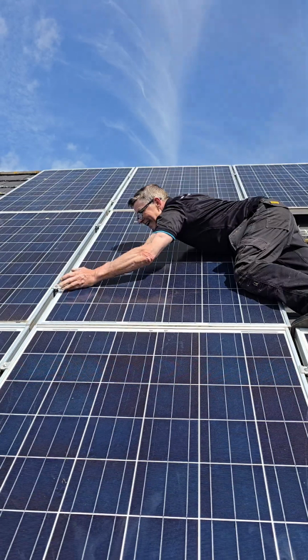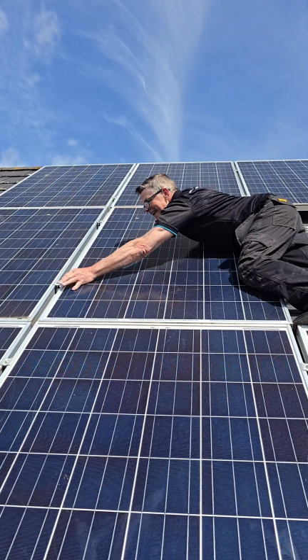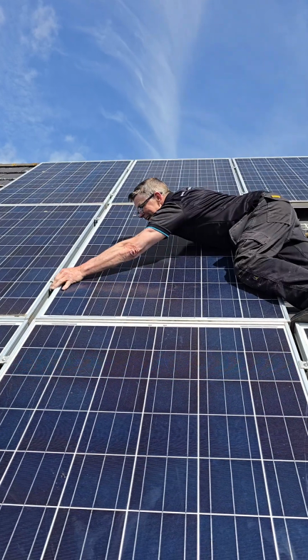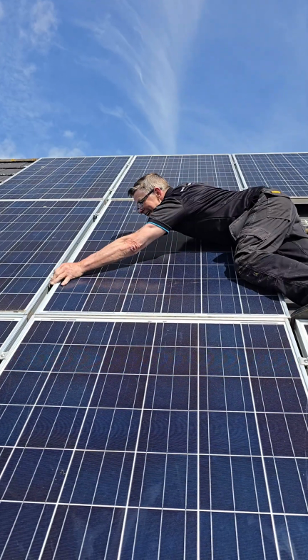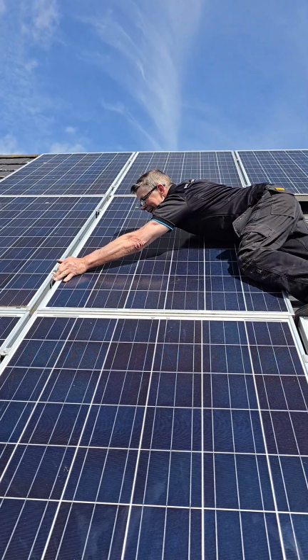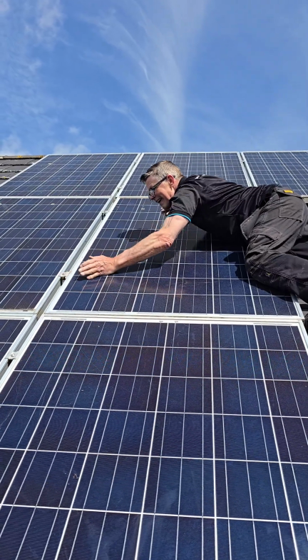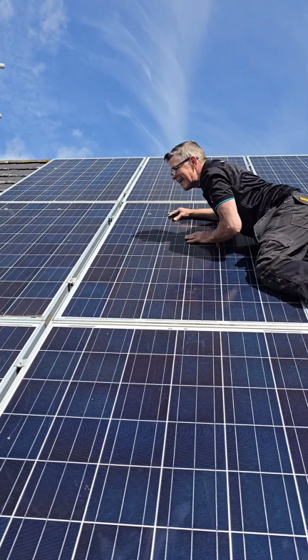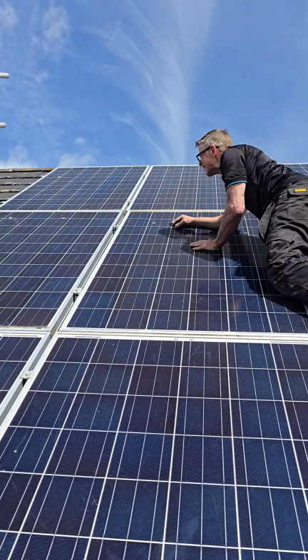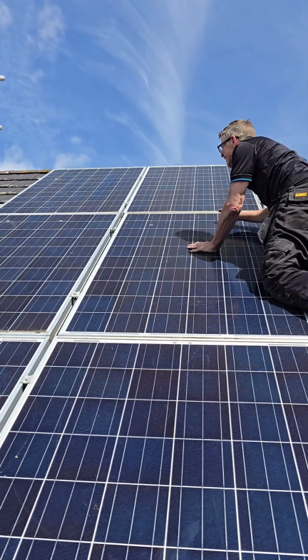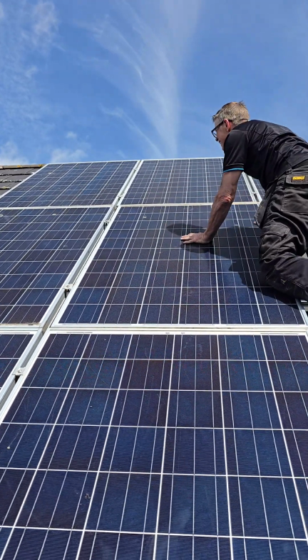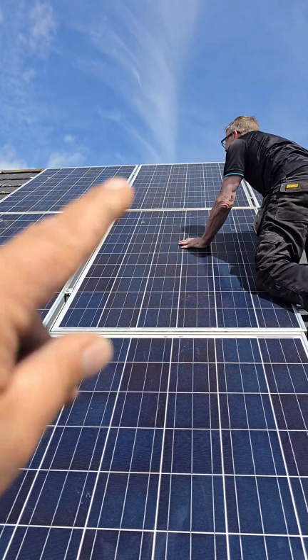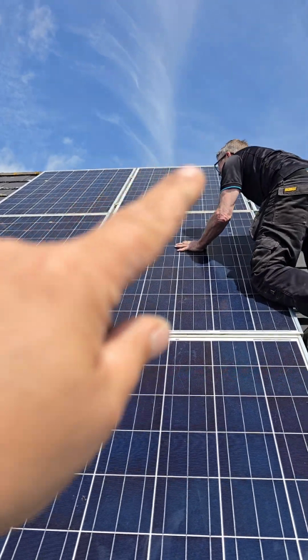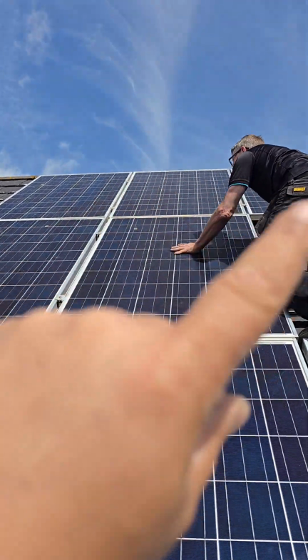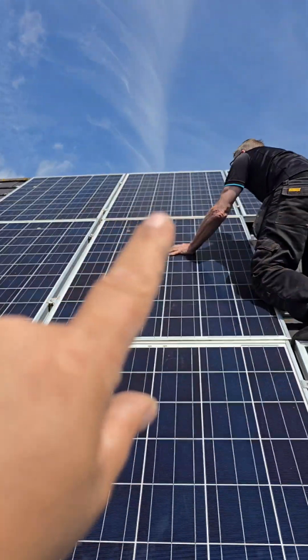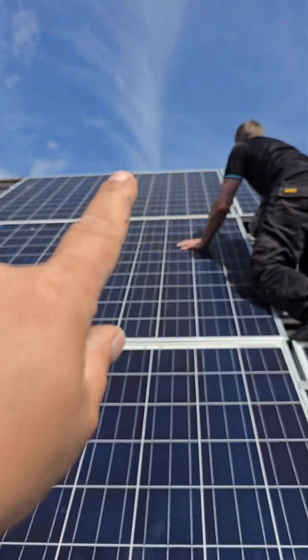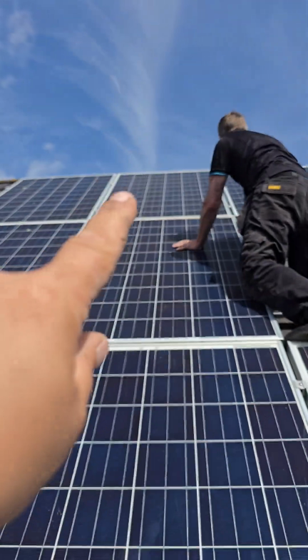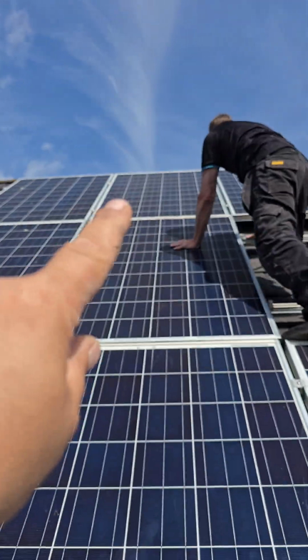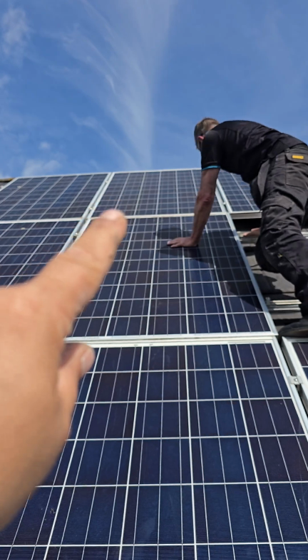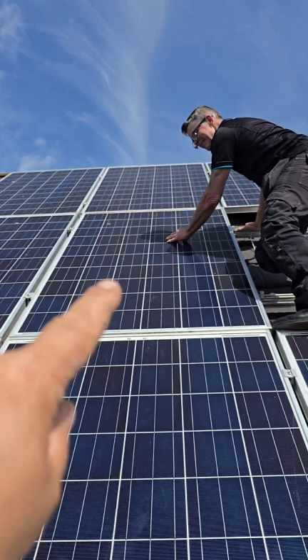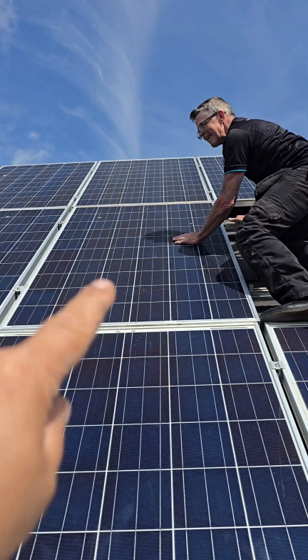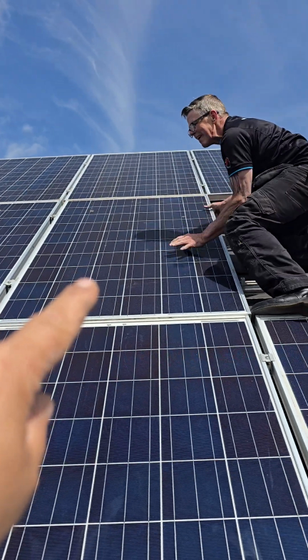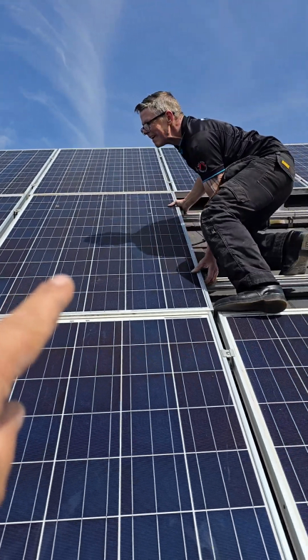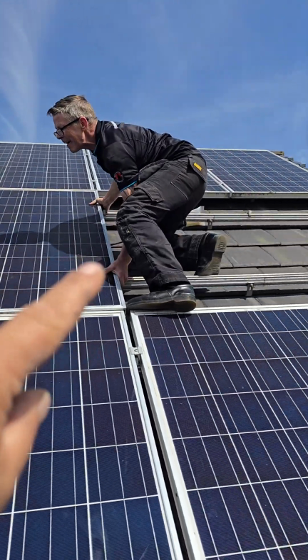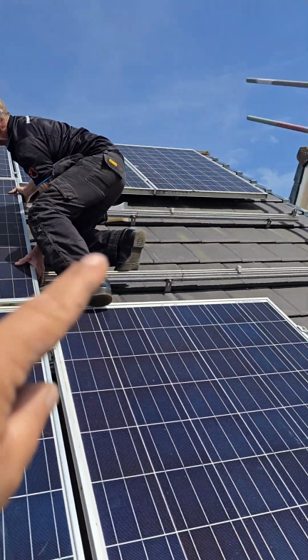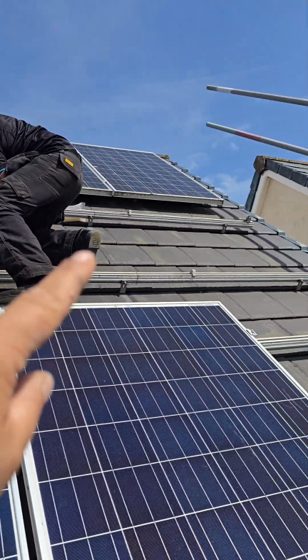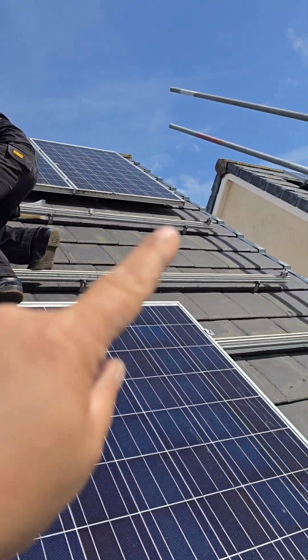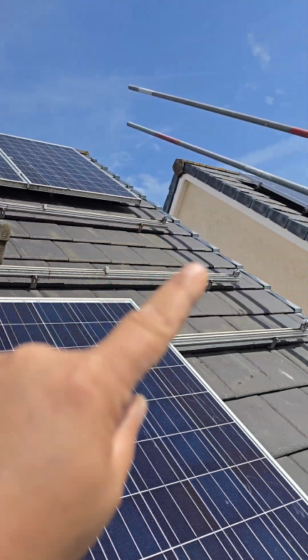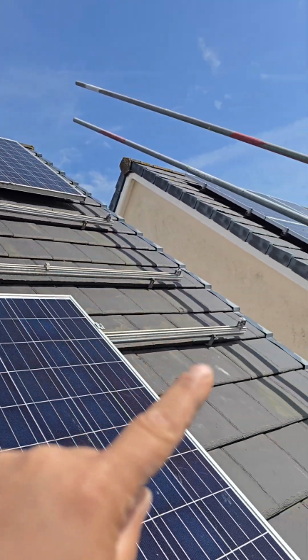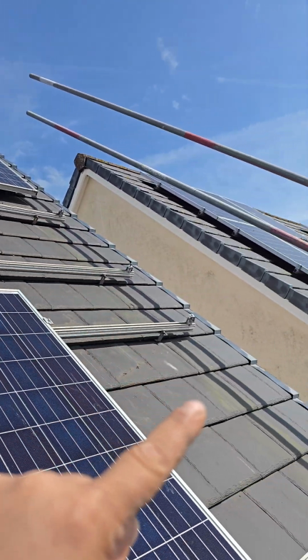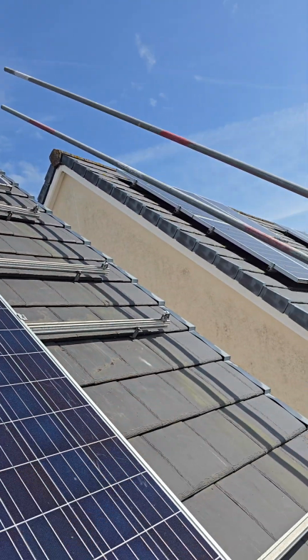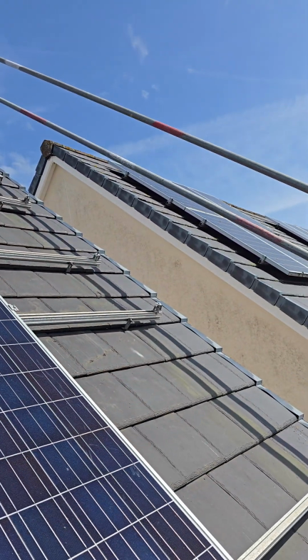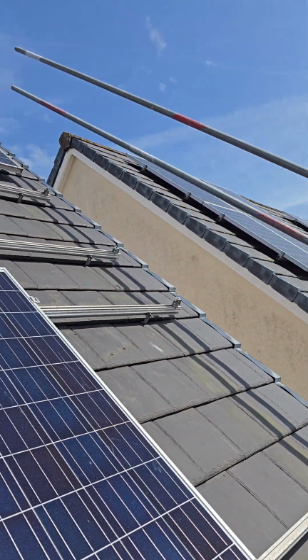Panel number two going in. We've reconfigured the cables, the top panel's gone in, Phil's putting the second one in, and then we've got one, two, three left to go.